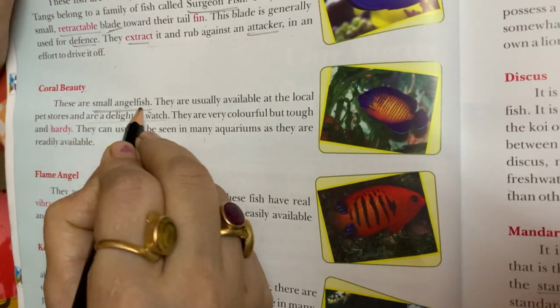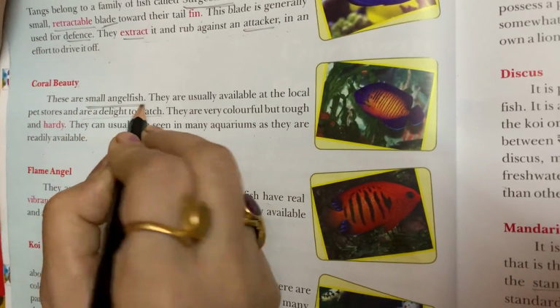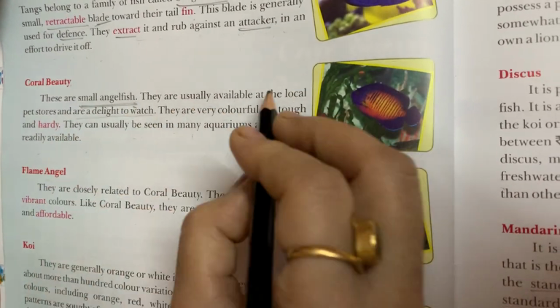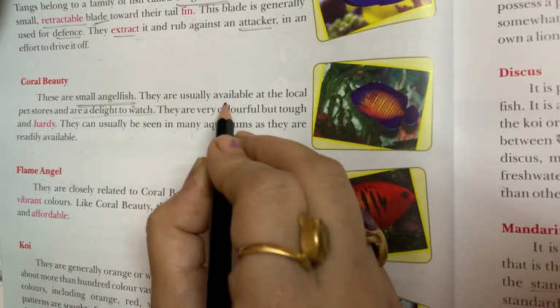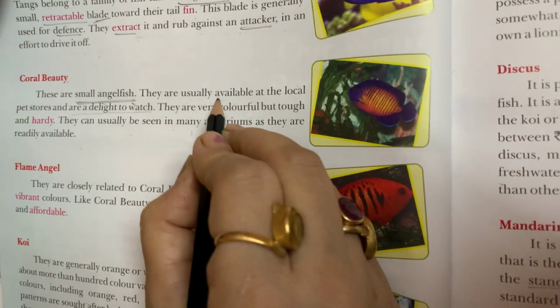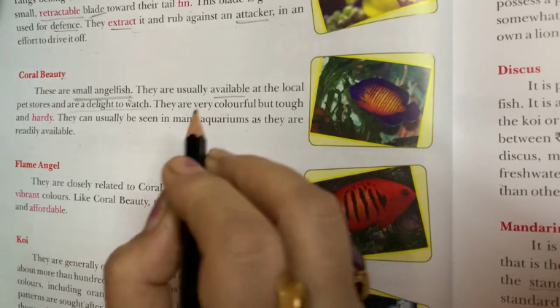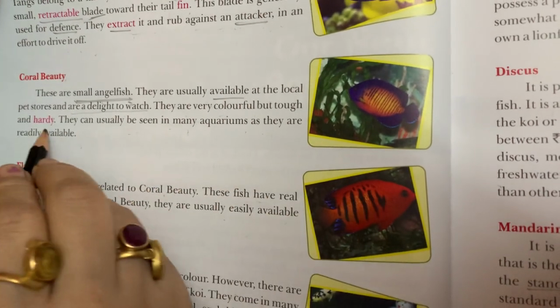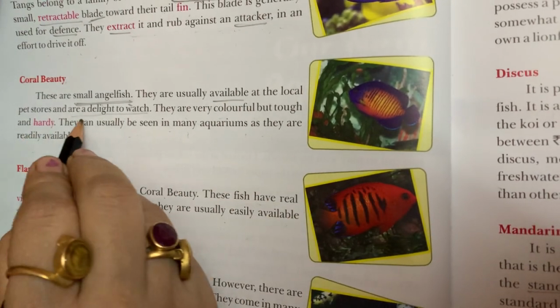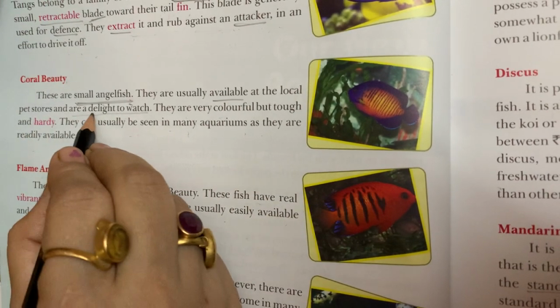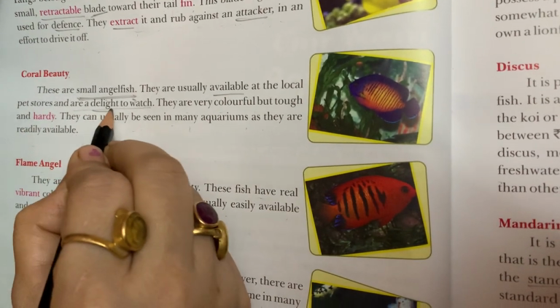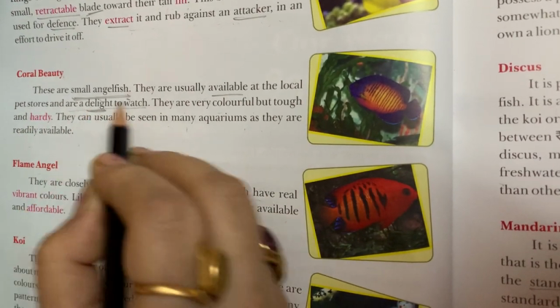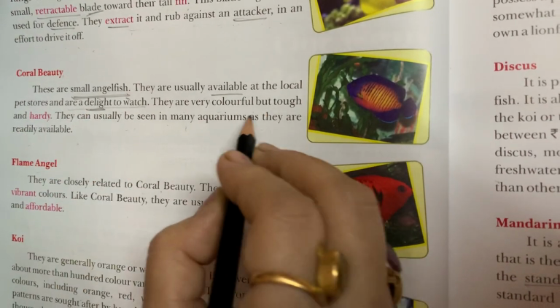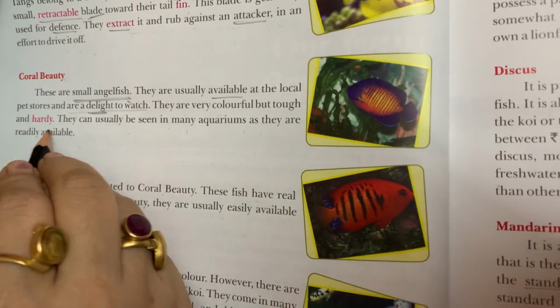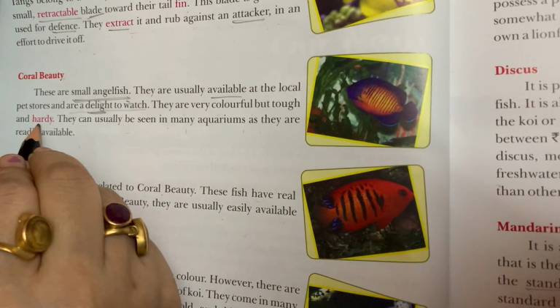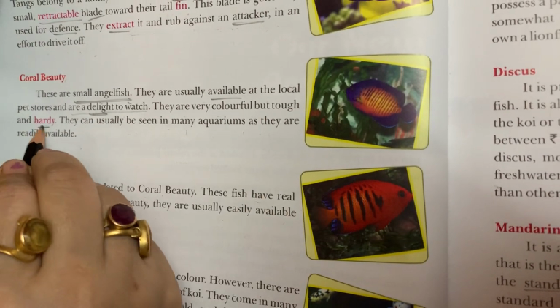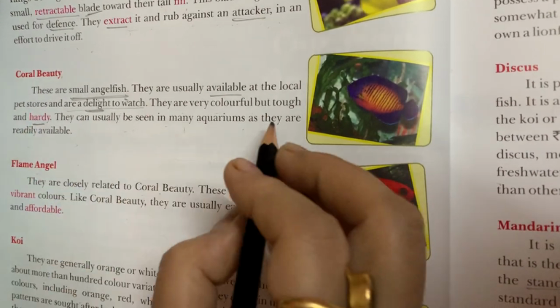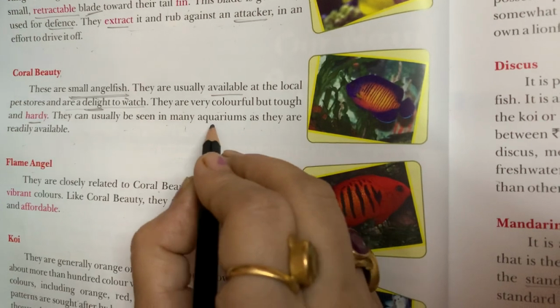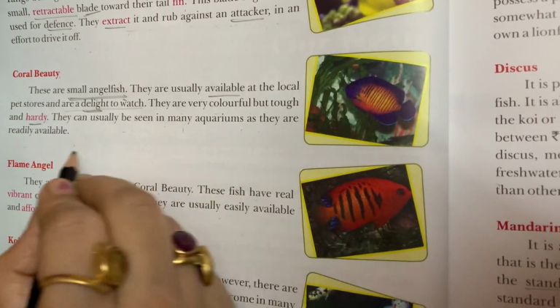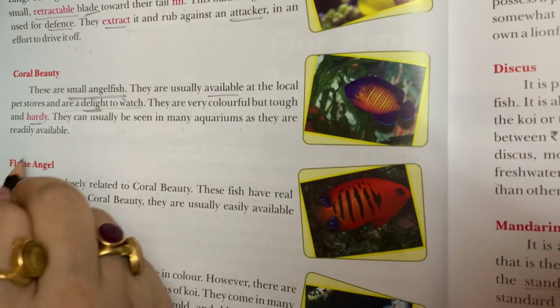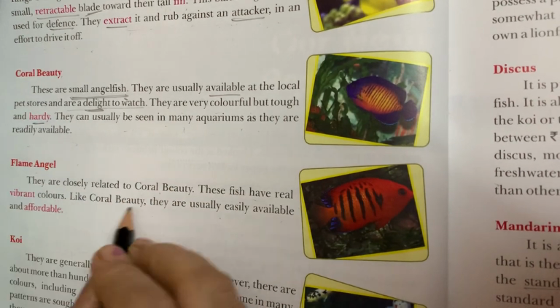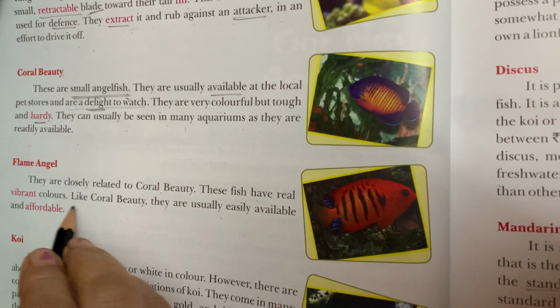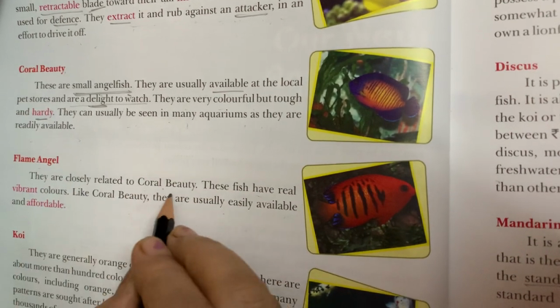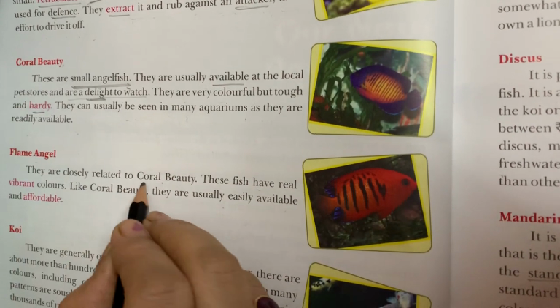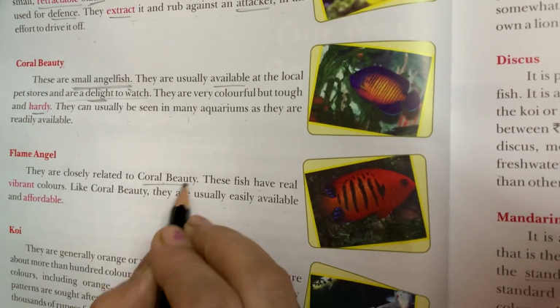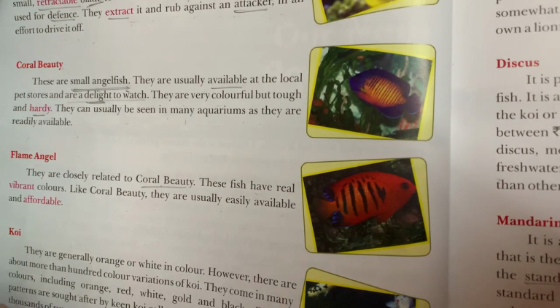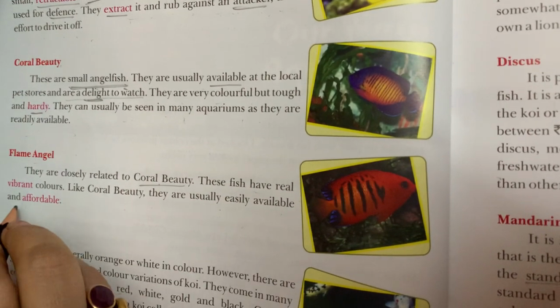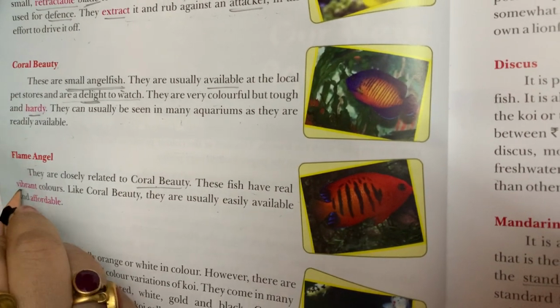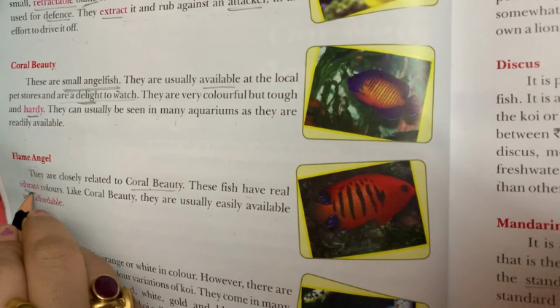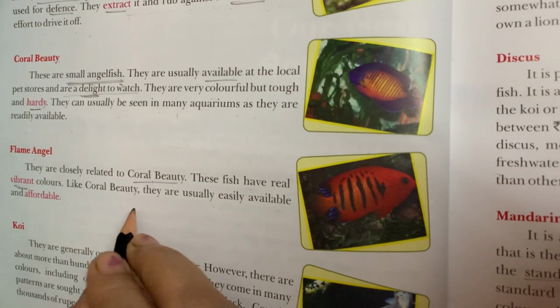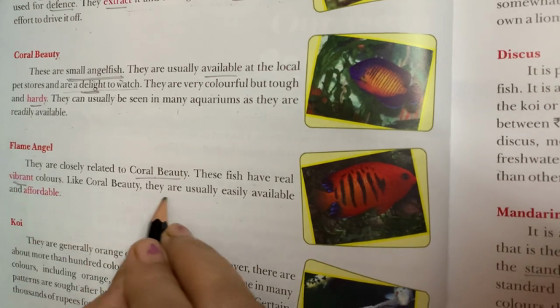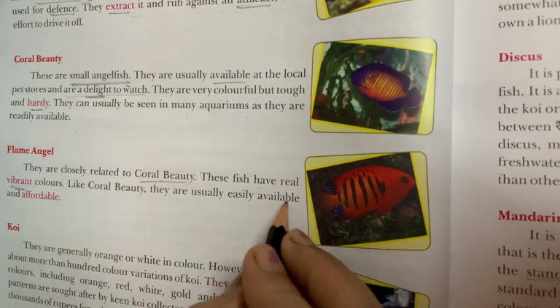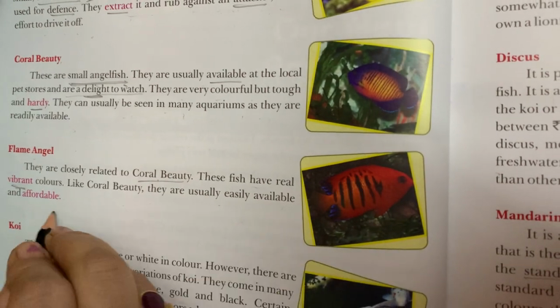Angel fish. Available. Delight. Hardy. Coral beauty. Vibrant. Affordable.